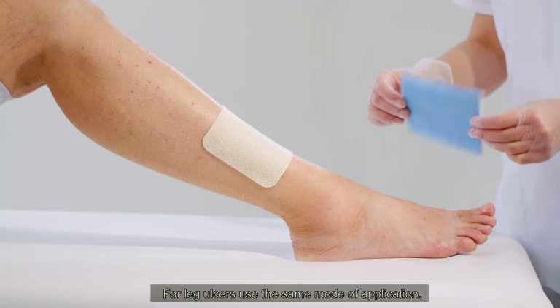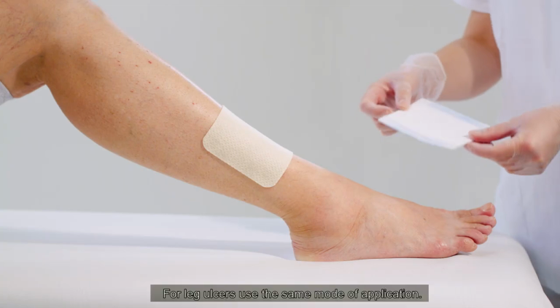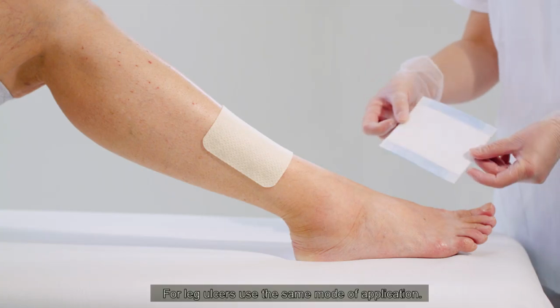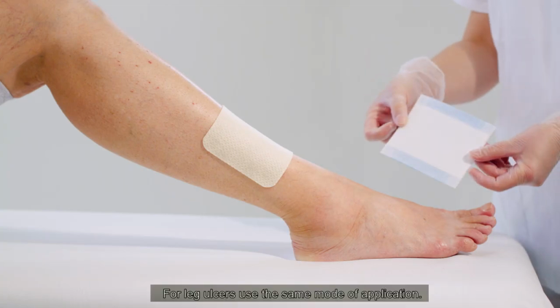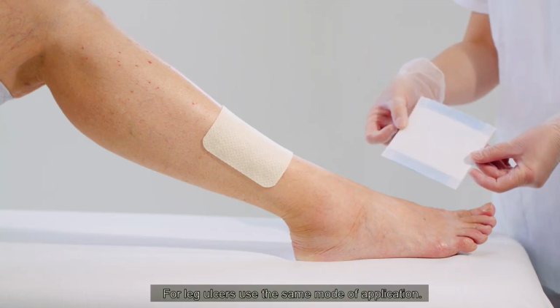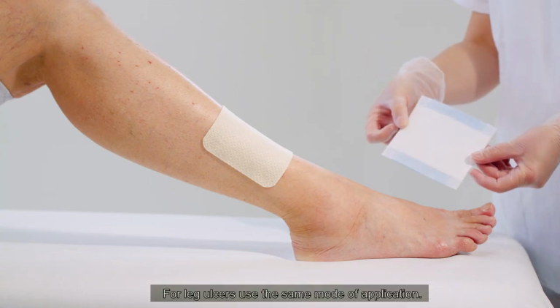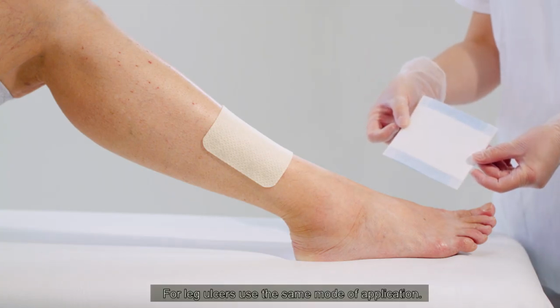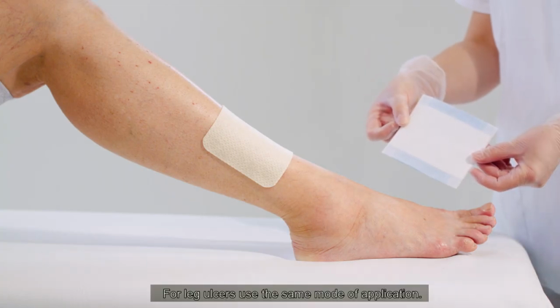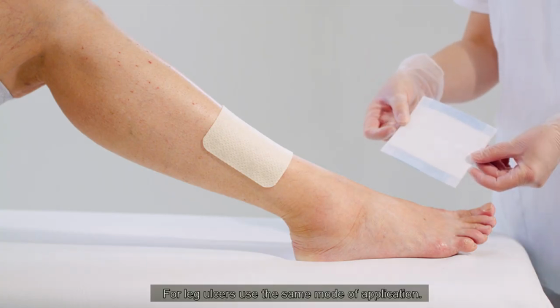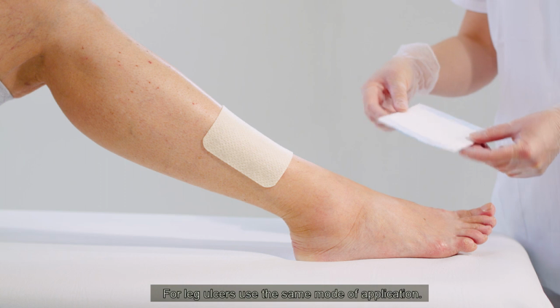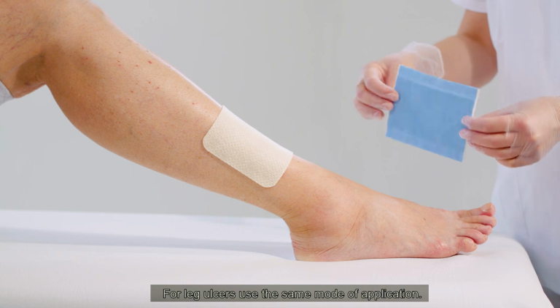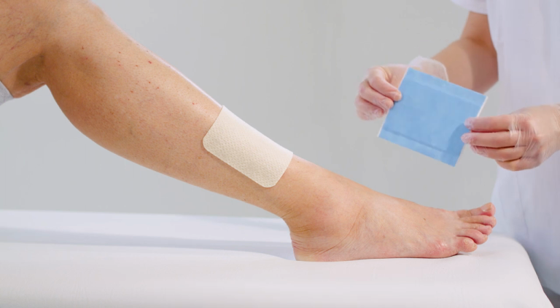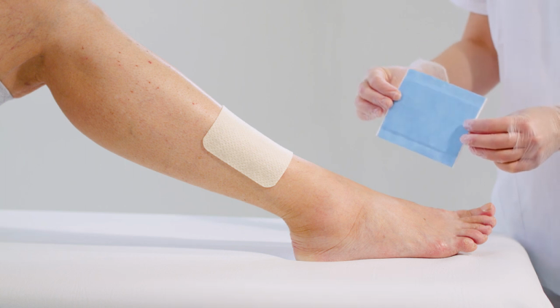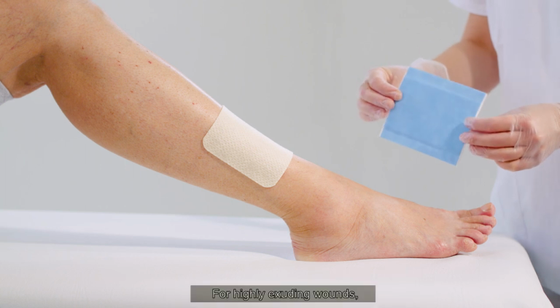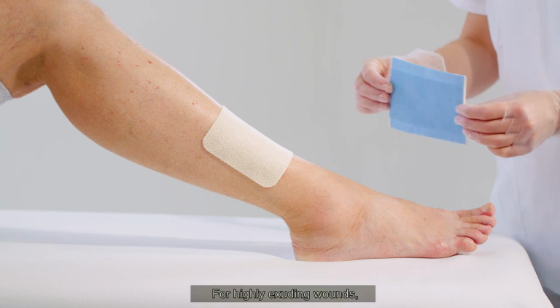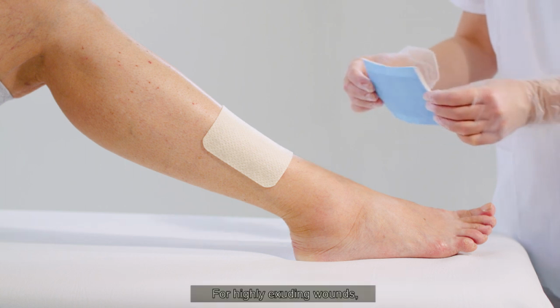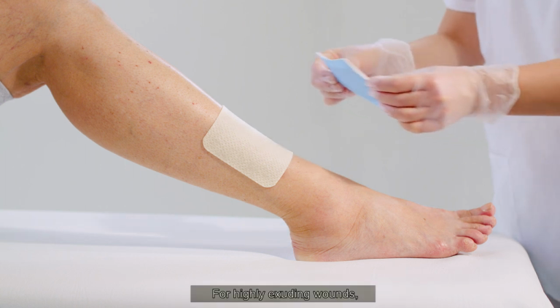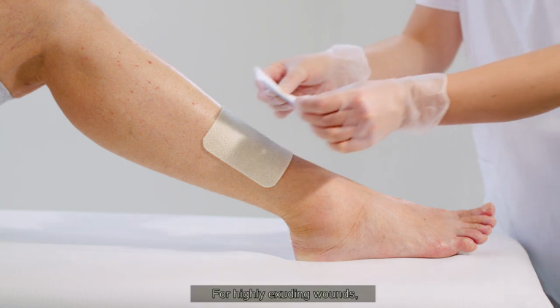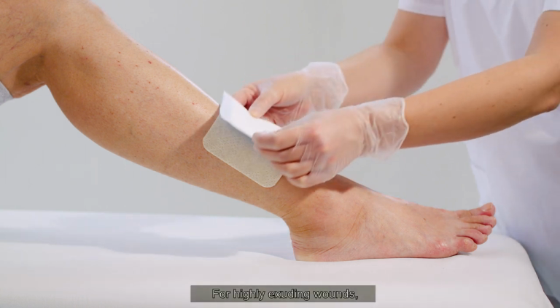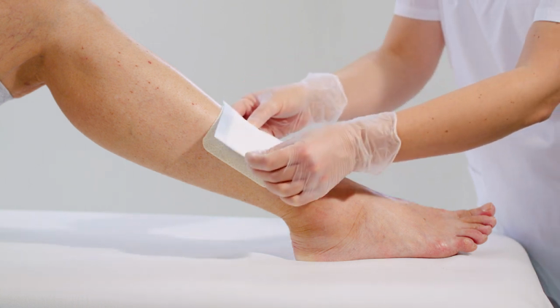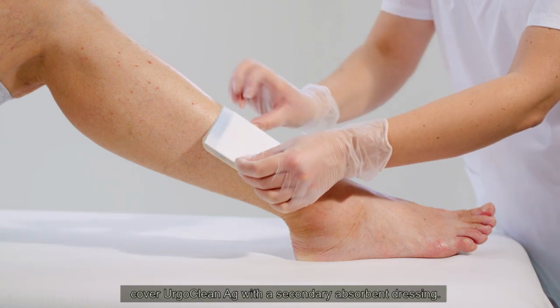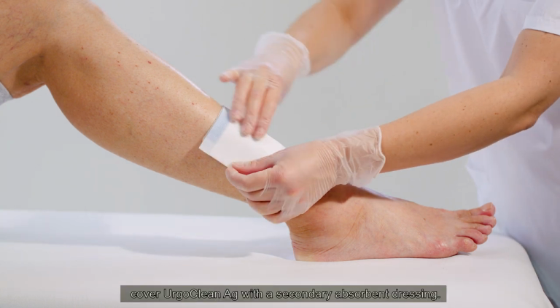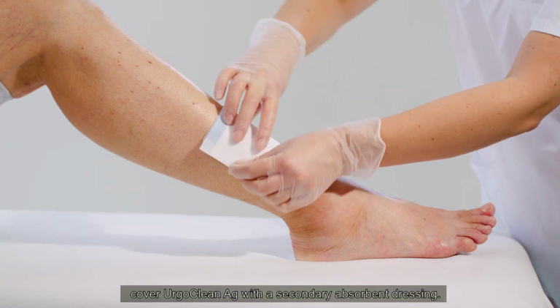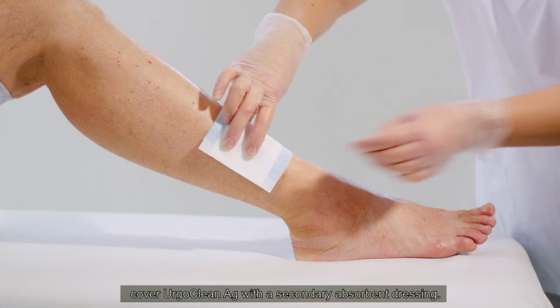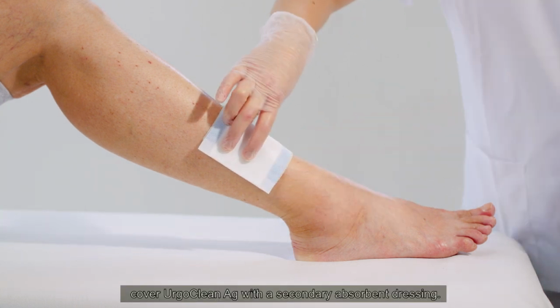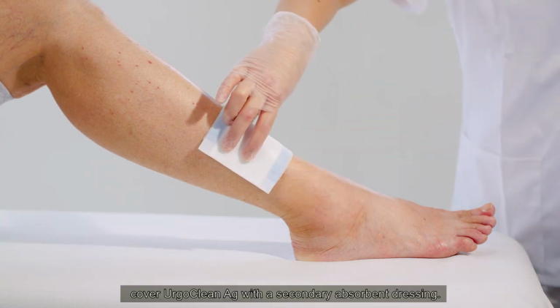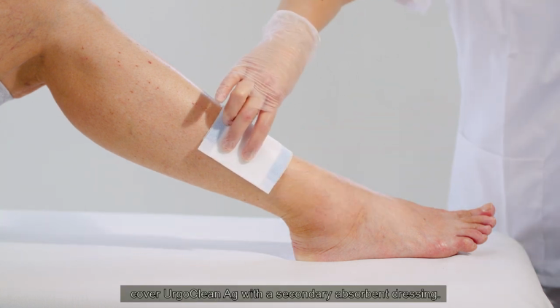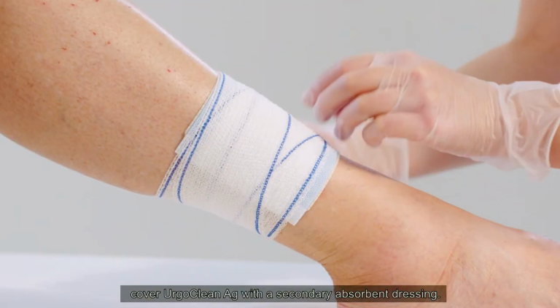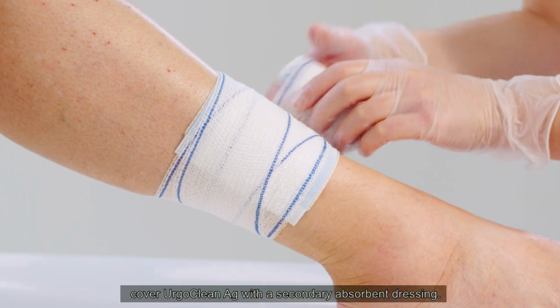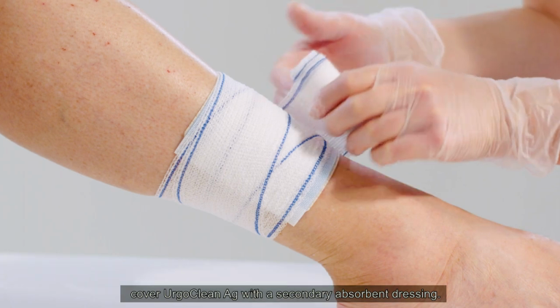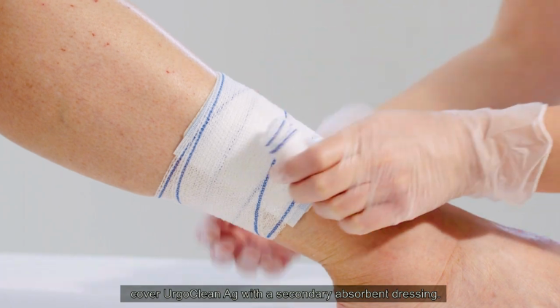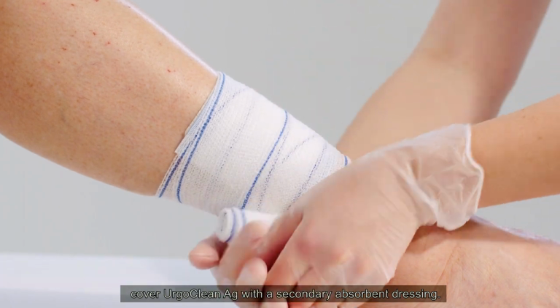For leg ulcers, use the same mode of application. For highly exuding wounds, cover ErgoClean AG with a secondary absorbent dressing.